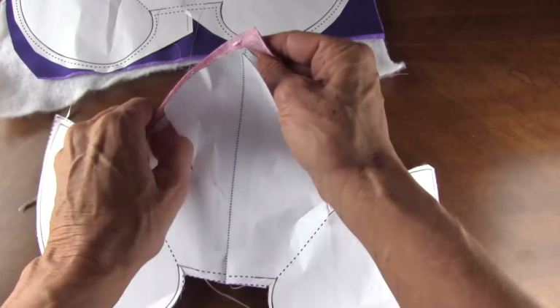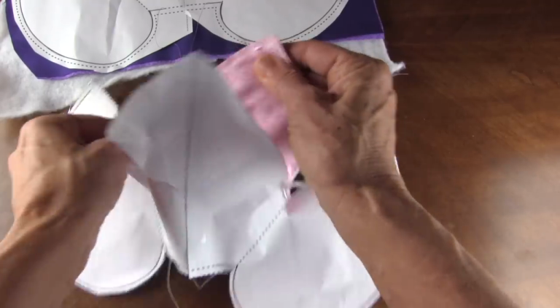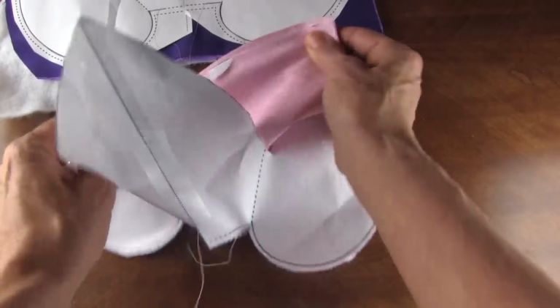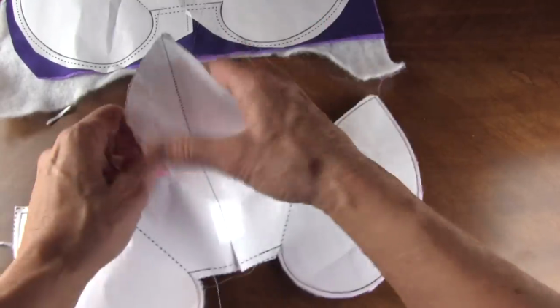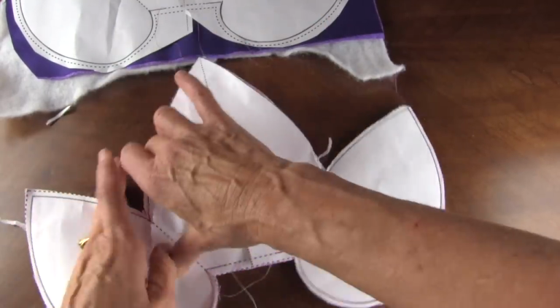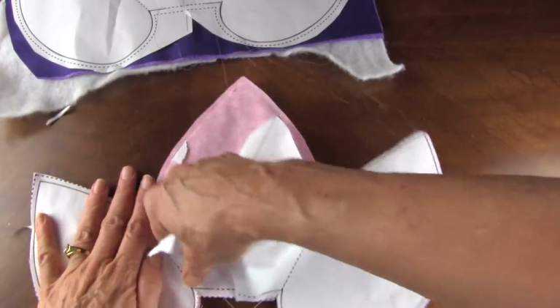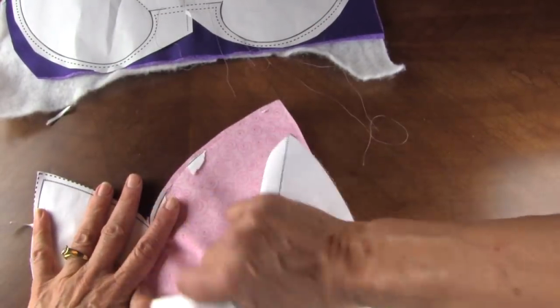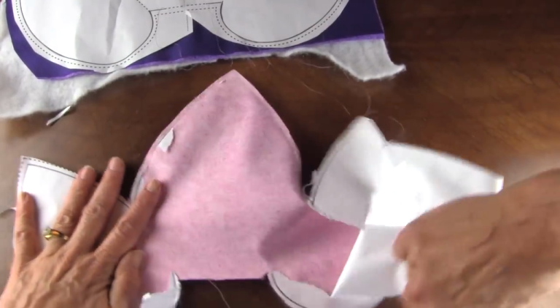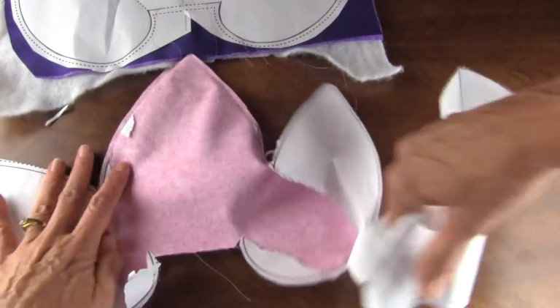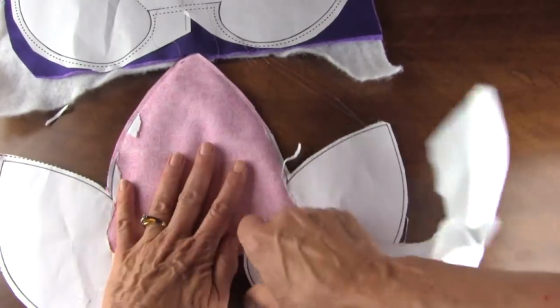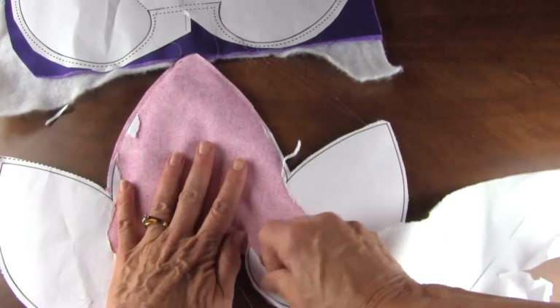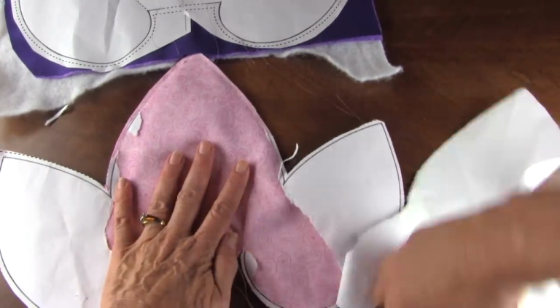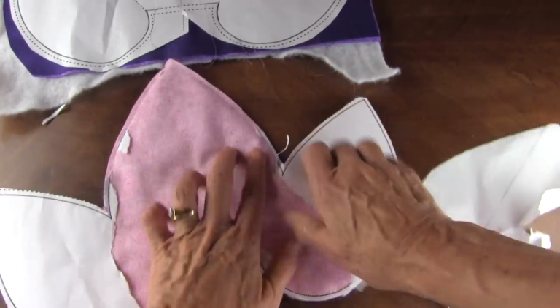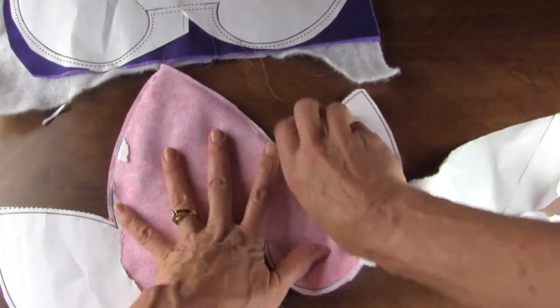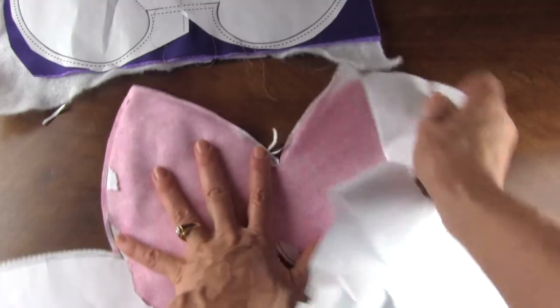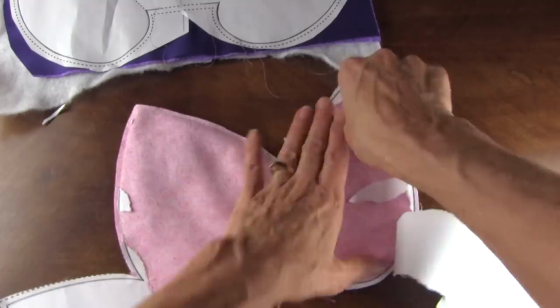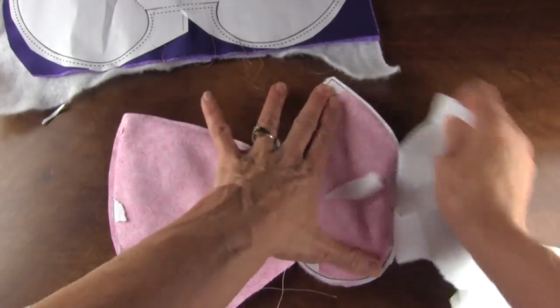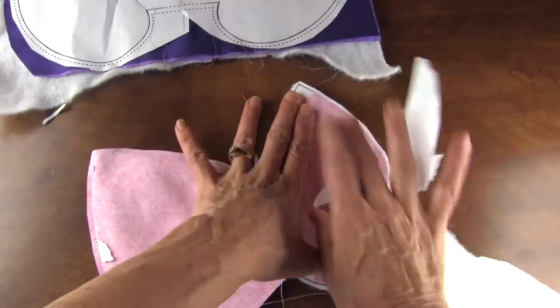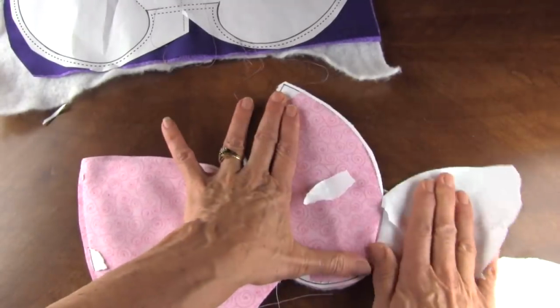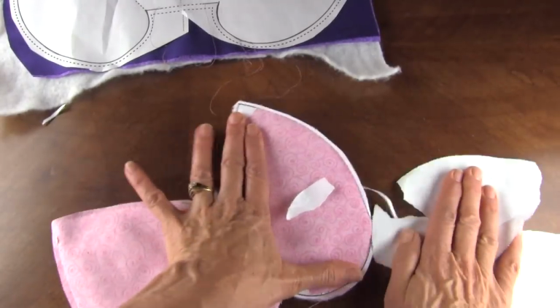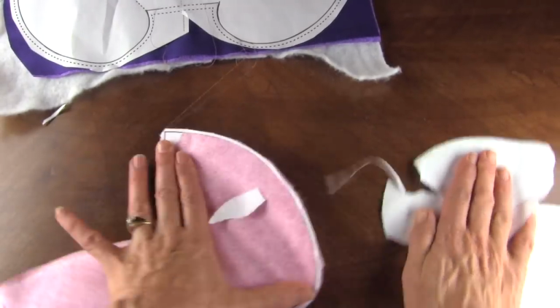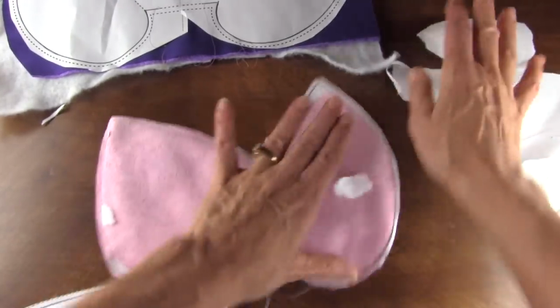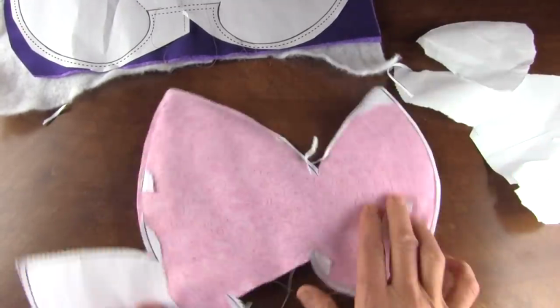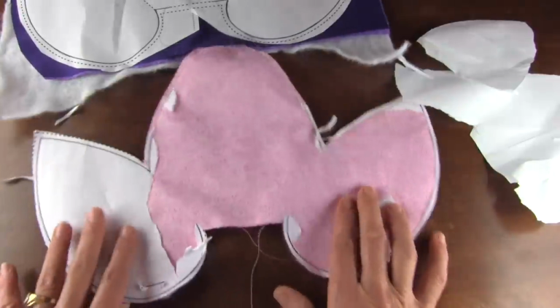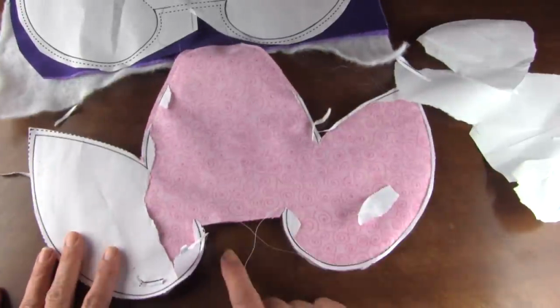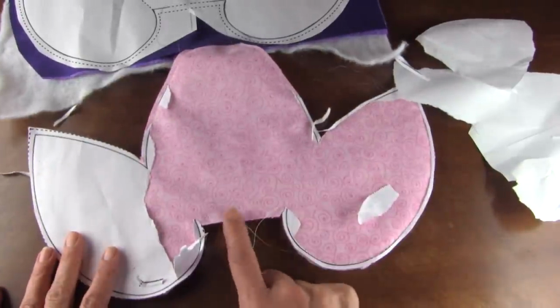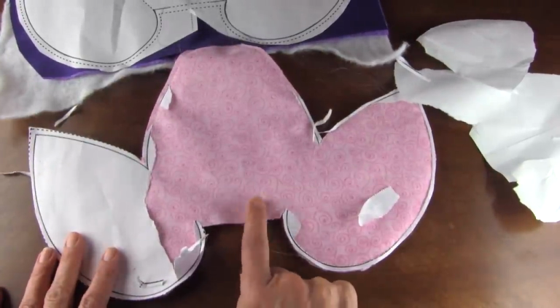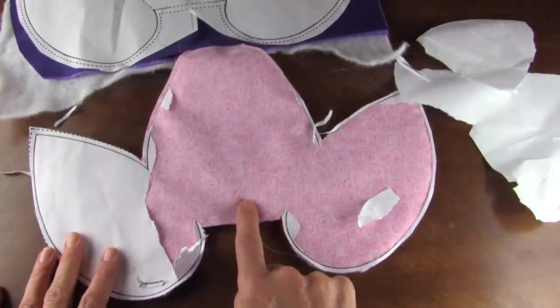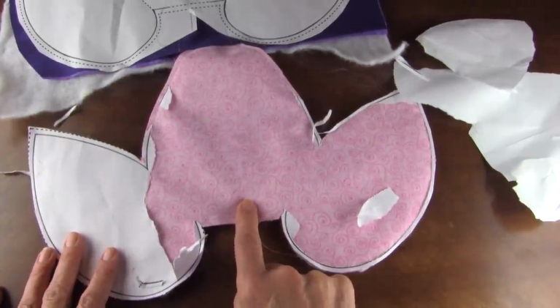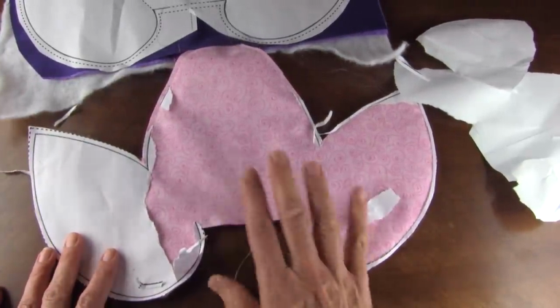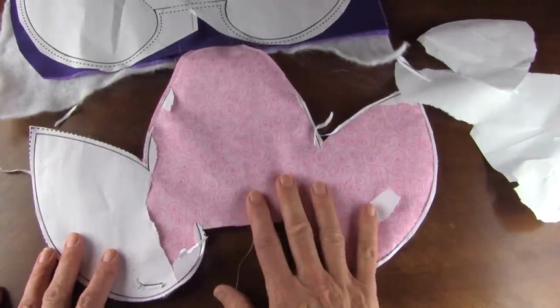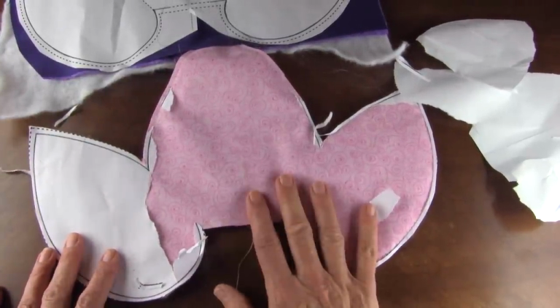Then what we're going to do, after all that paper's out, we're going to turn the whole unit right side out through this opening. We'll do that five times.